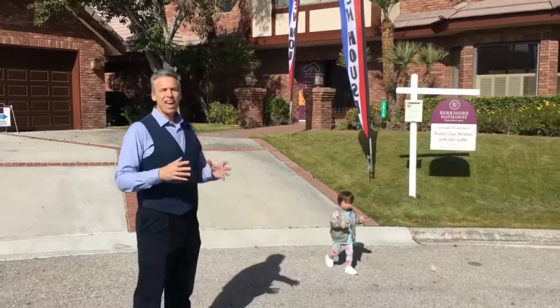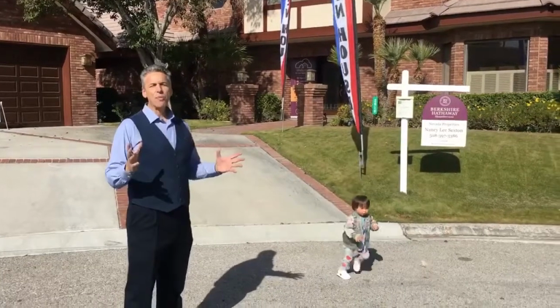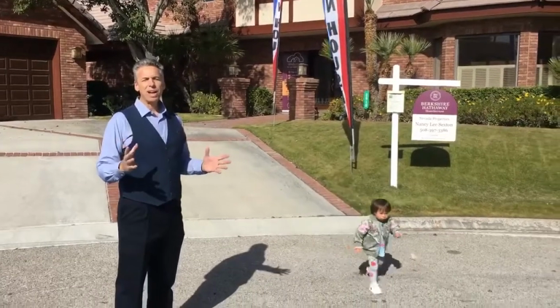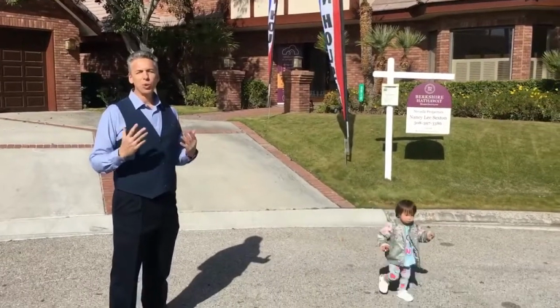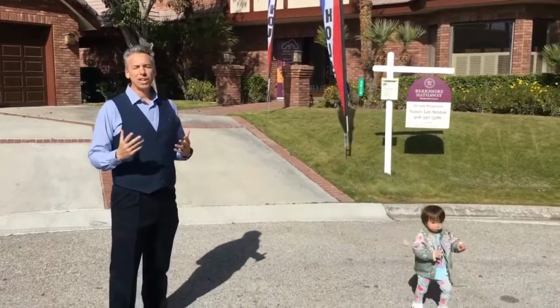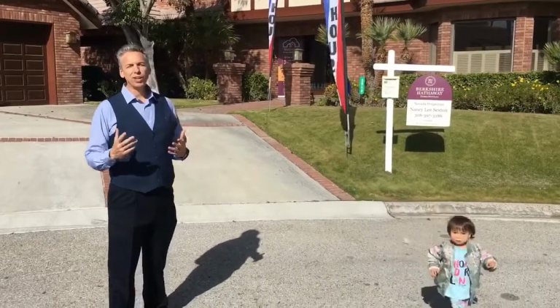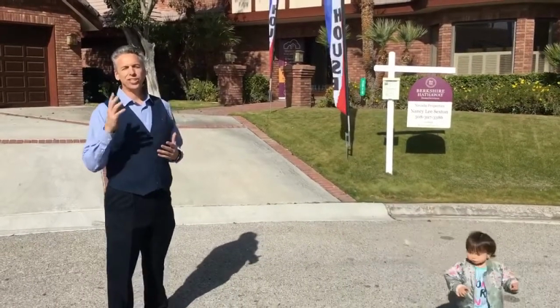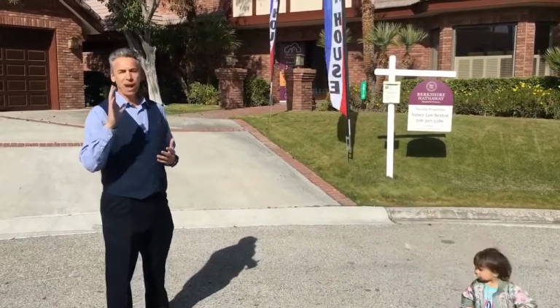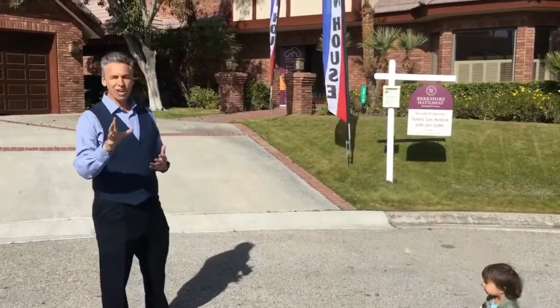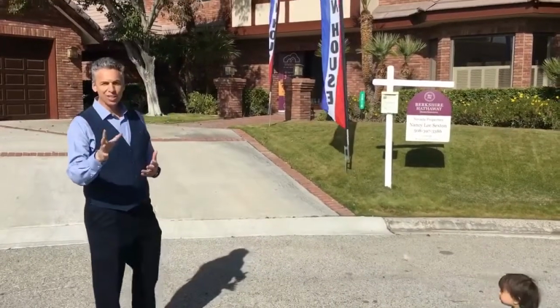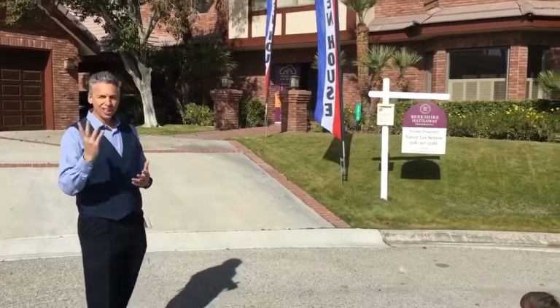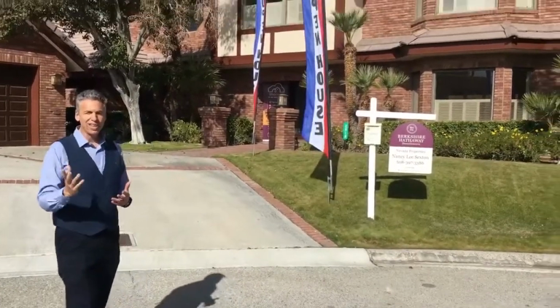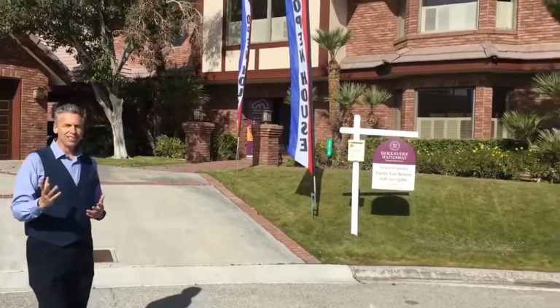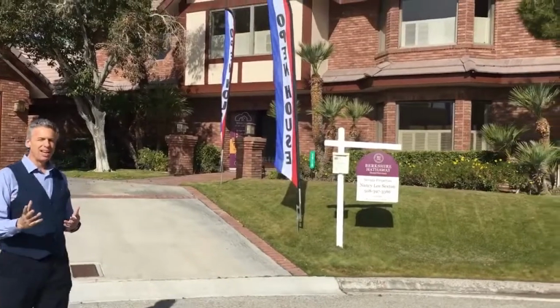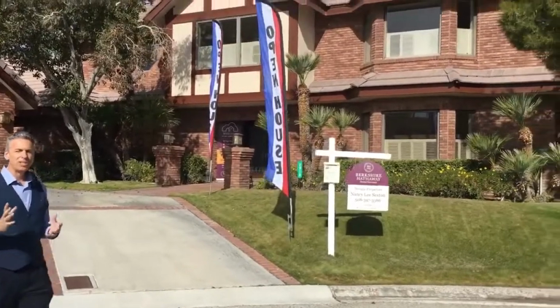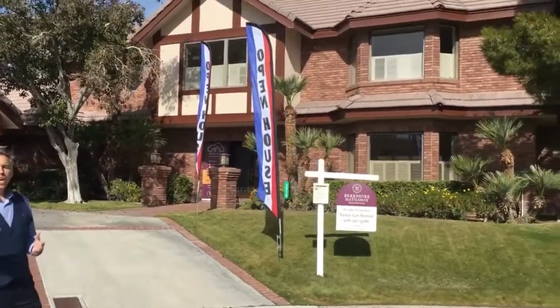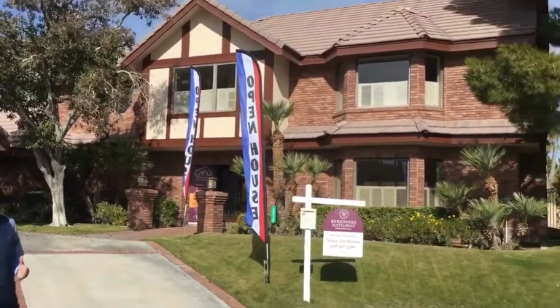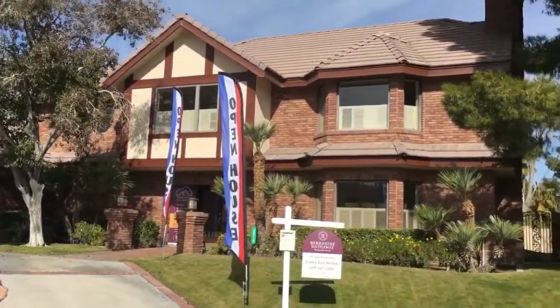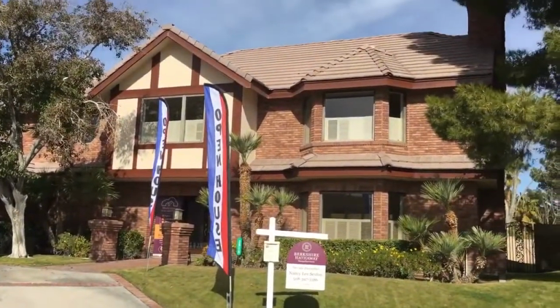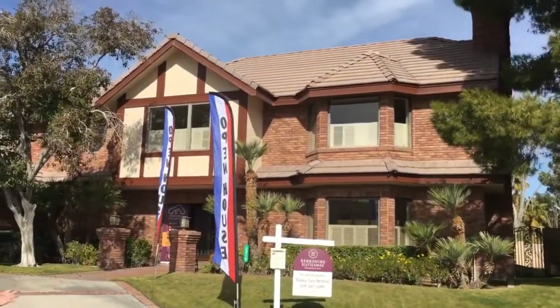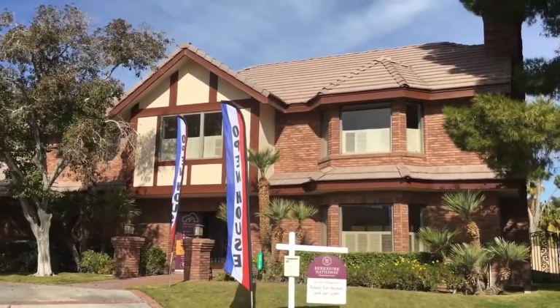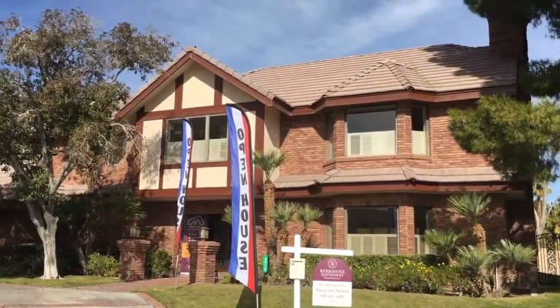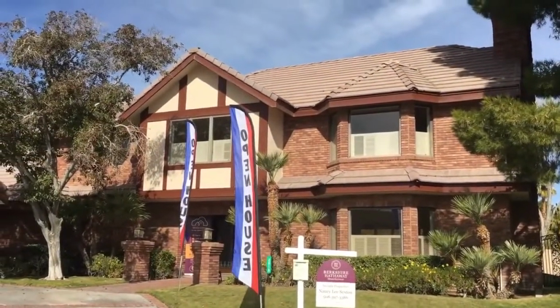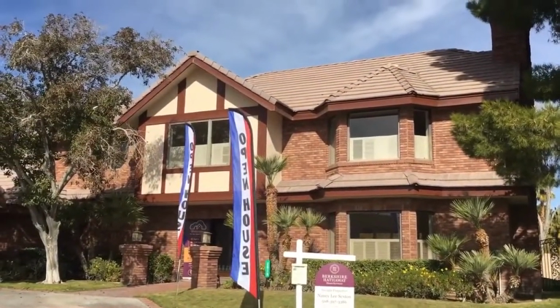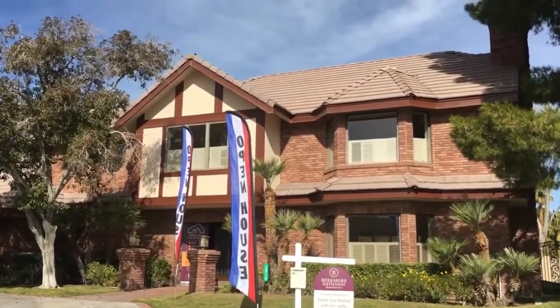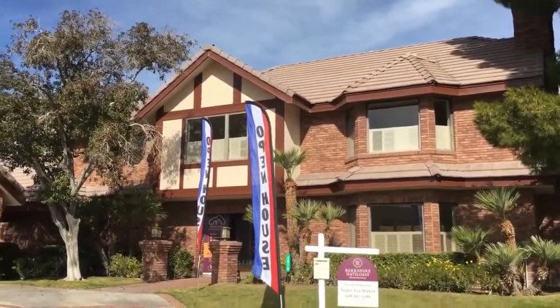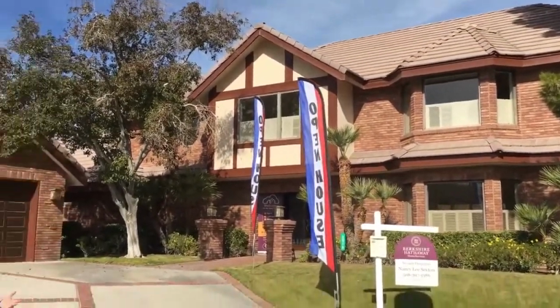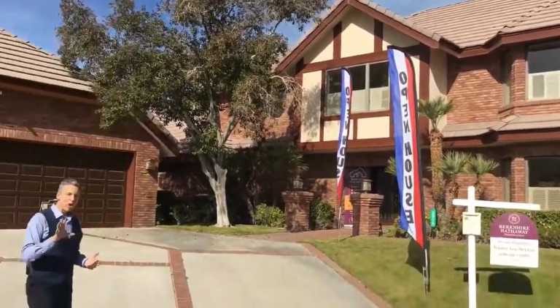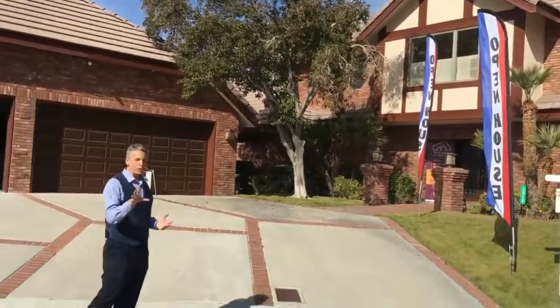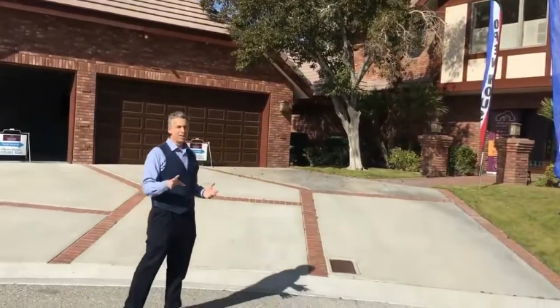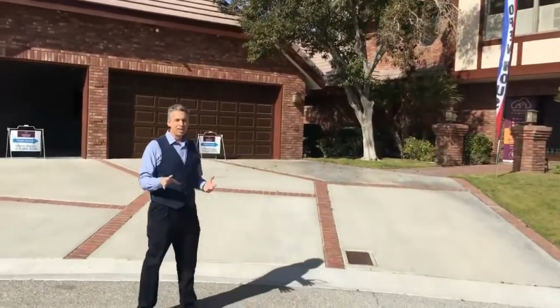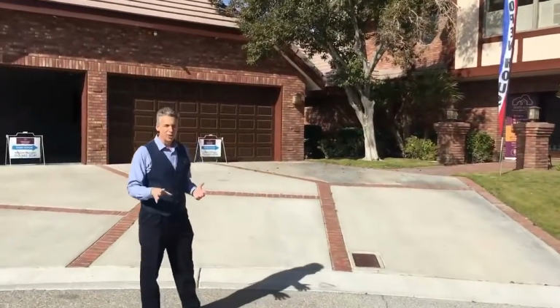Hey everybody, my name is William Margita. You're here today at my open house here in Las Vegas, Nevada. I'm at 2919 Rieger Court. I'm going to take you inside of an almost million dollar home.